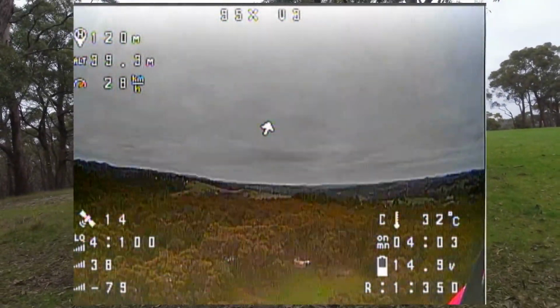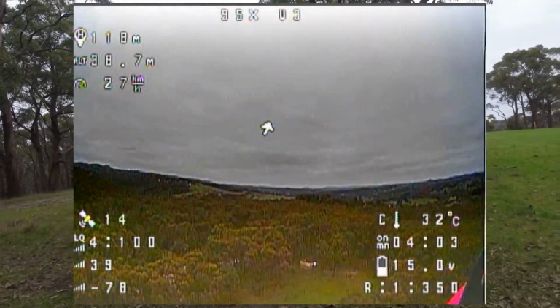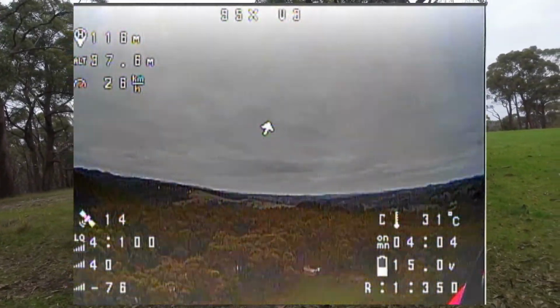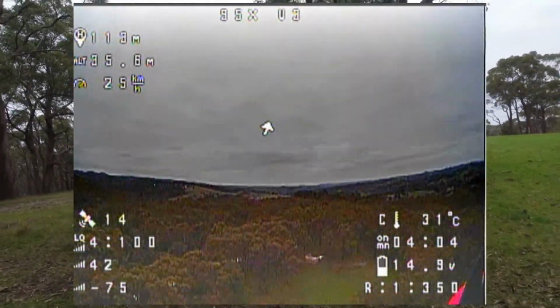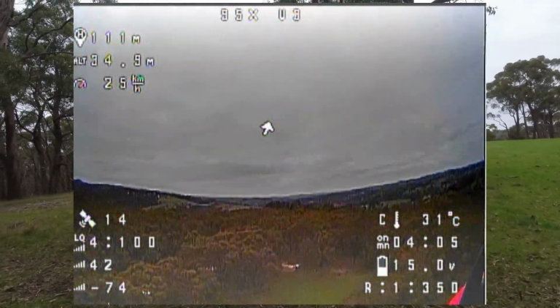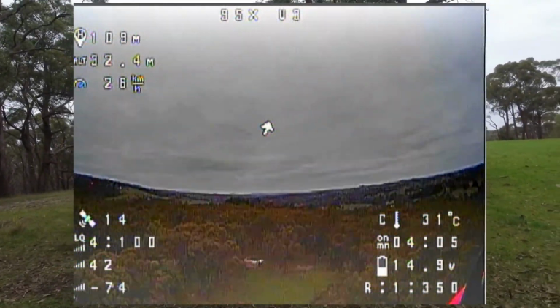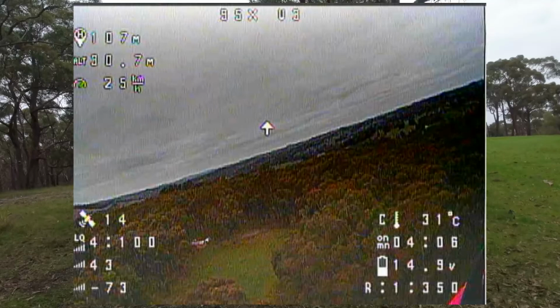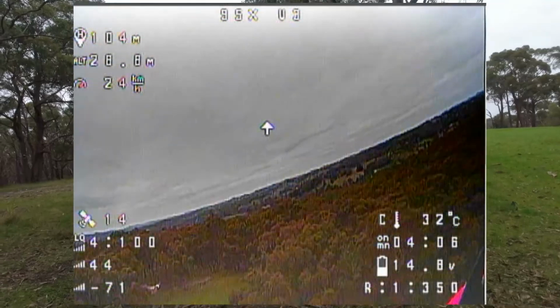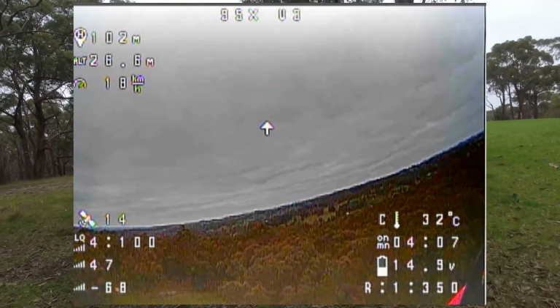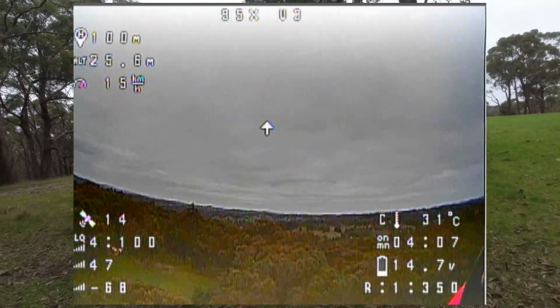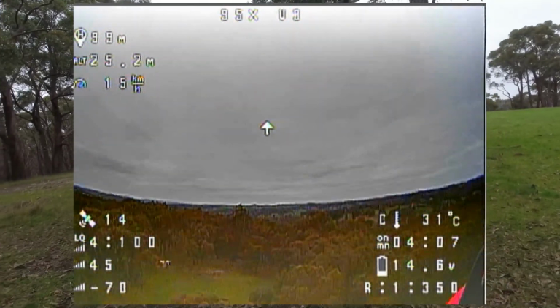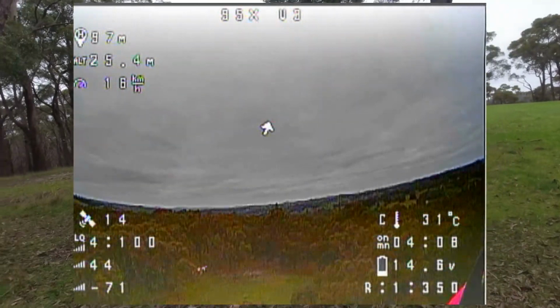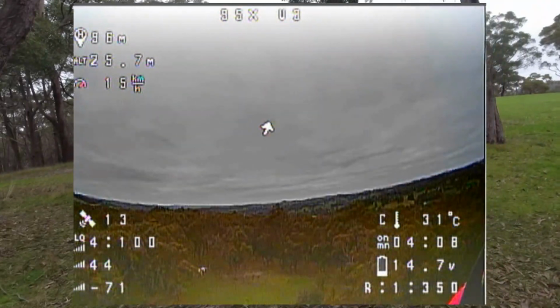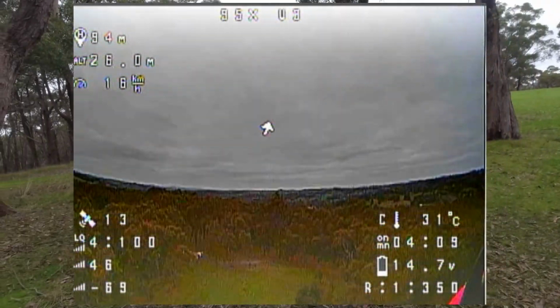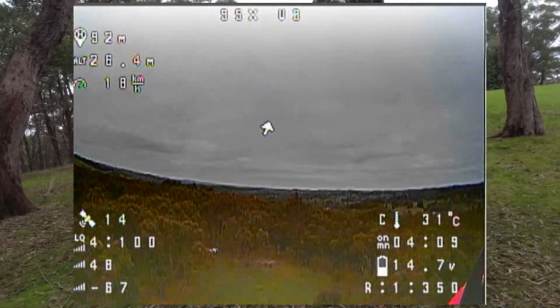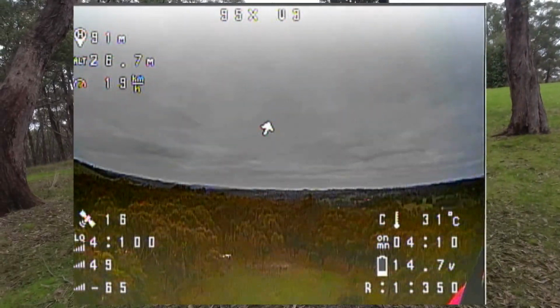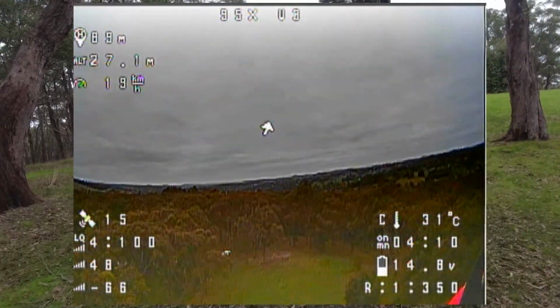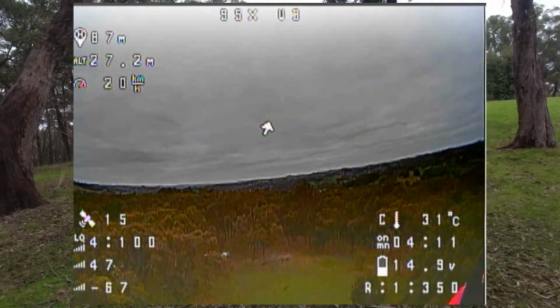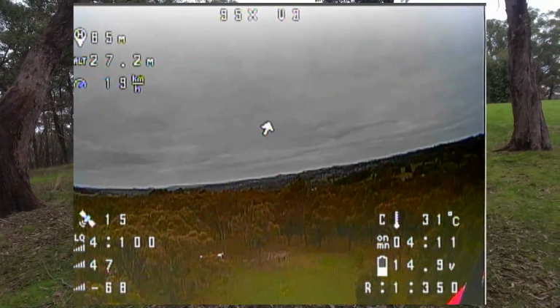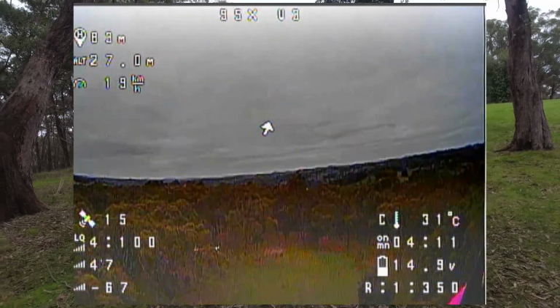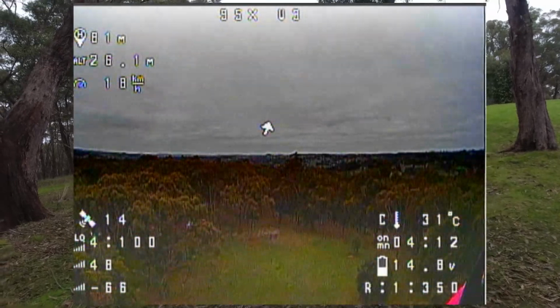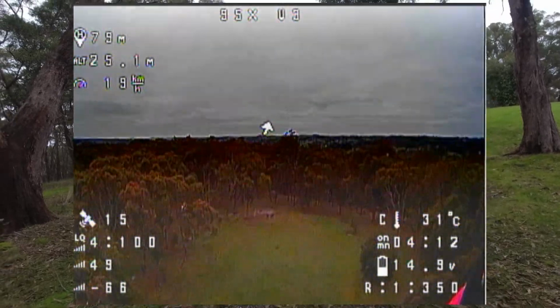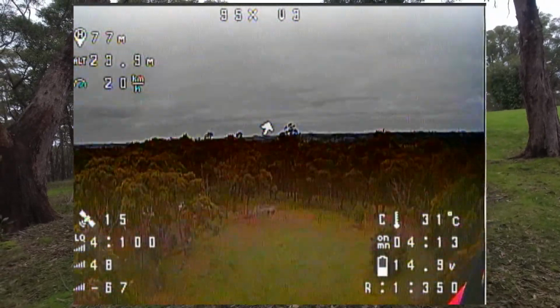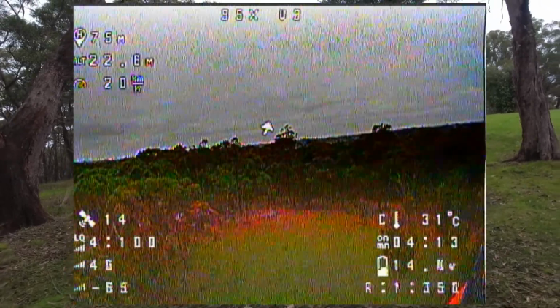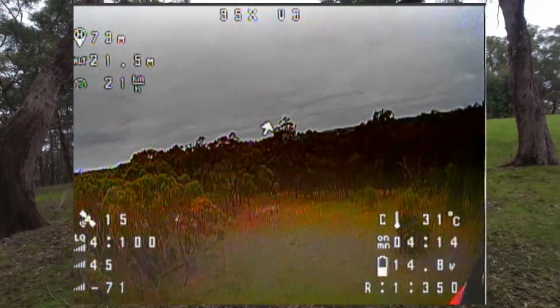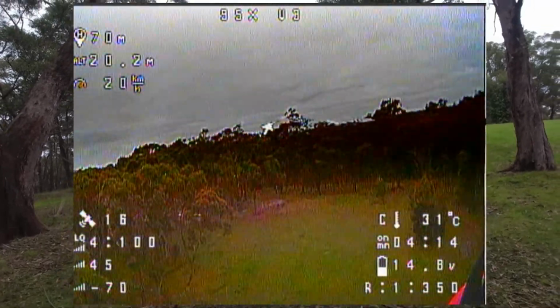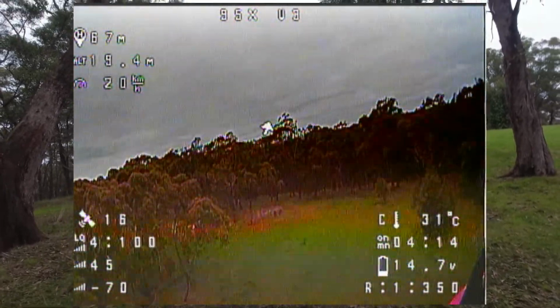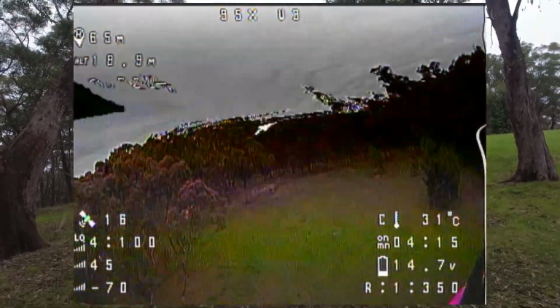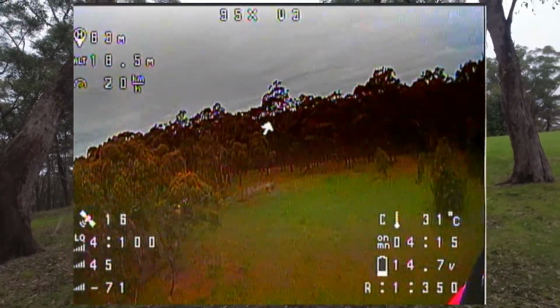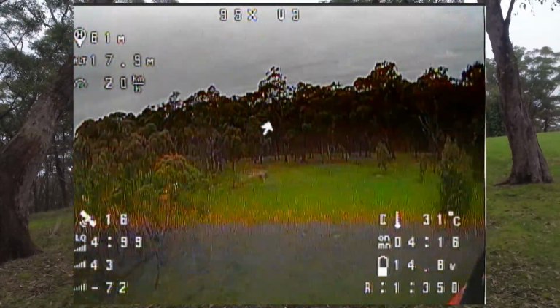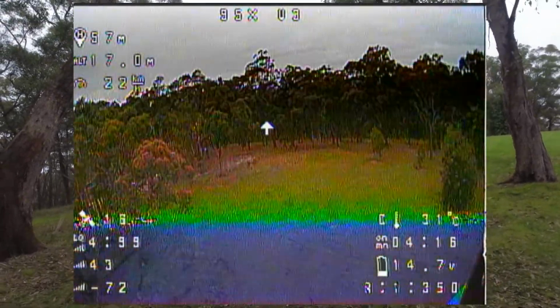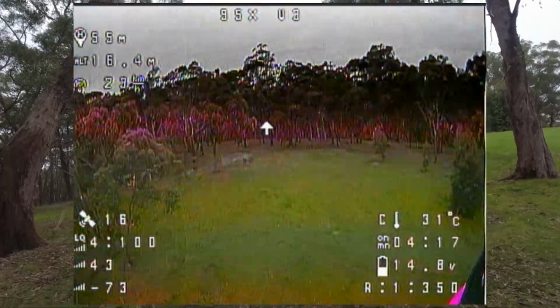So VTX signal isn't all that good through canopies of trees, guys, as you've just seen. I'll just do a quick flyby of my location and let's head around to the other side of the property where we can go through some buildings.